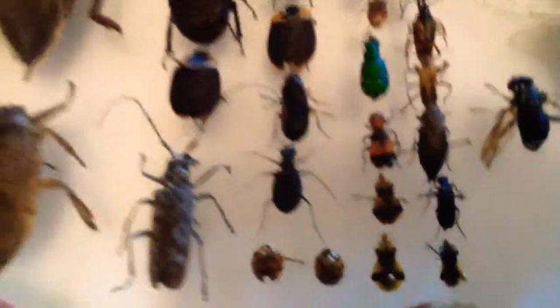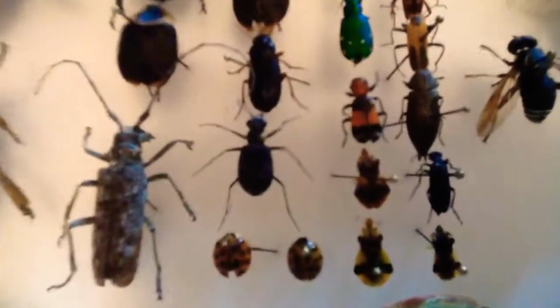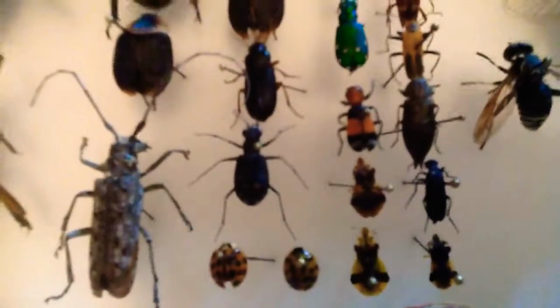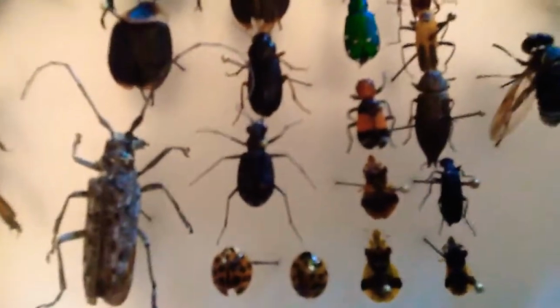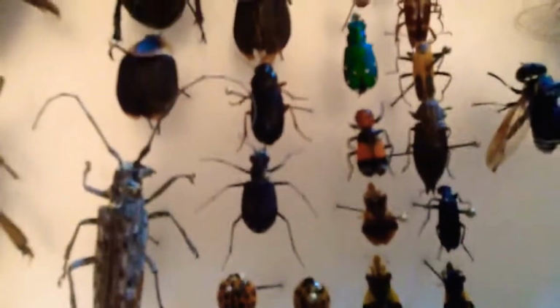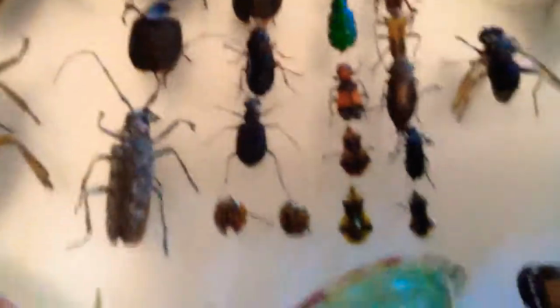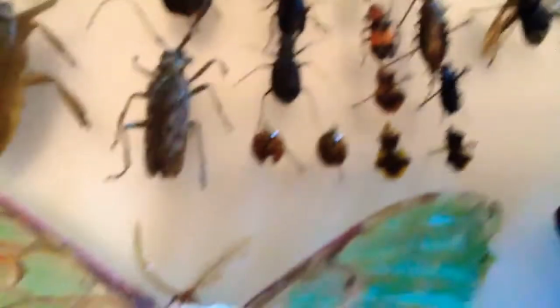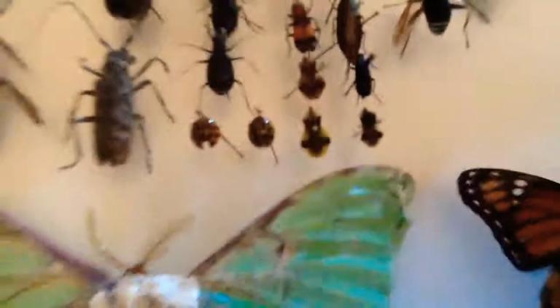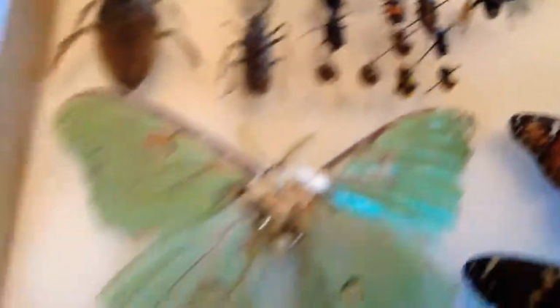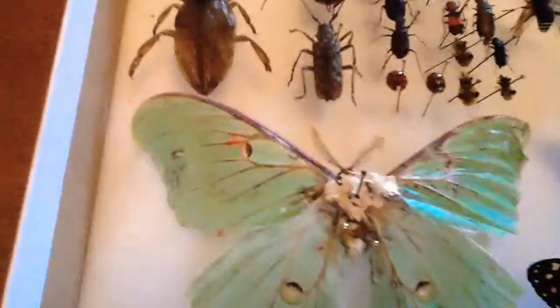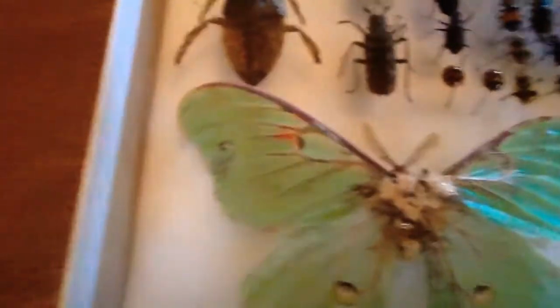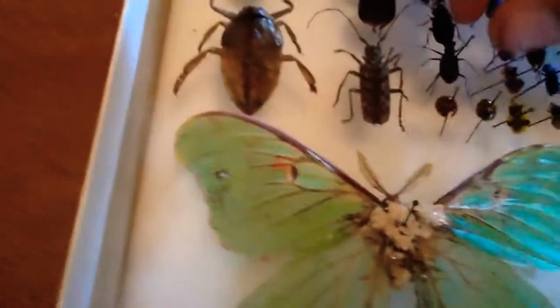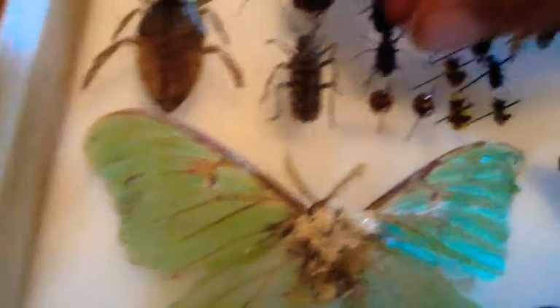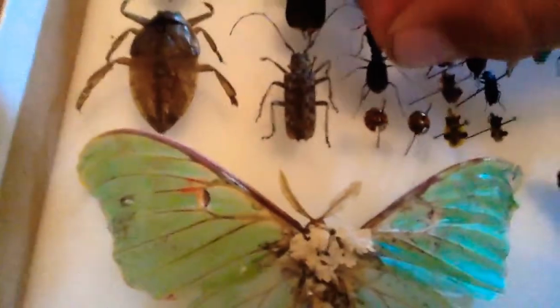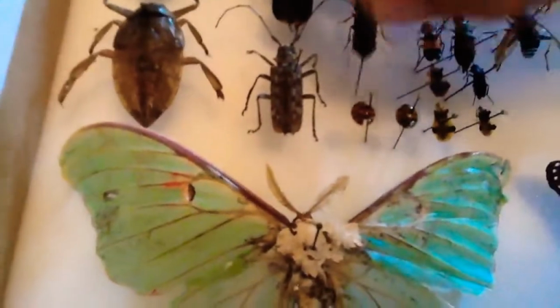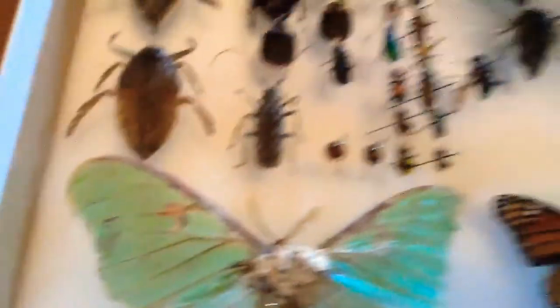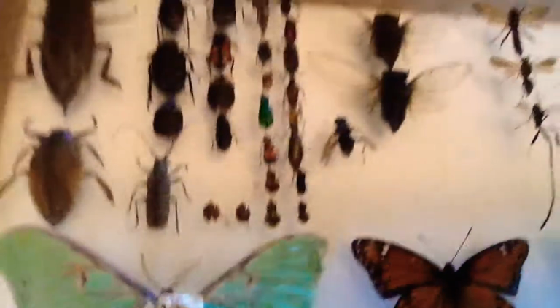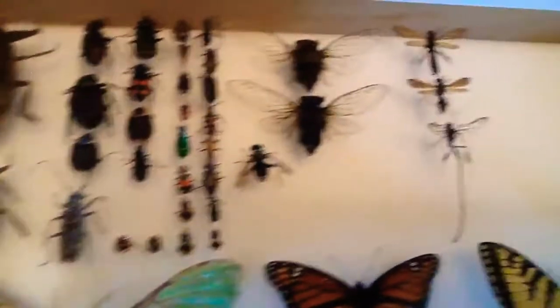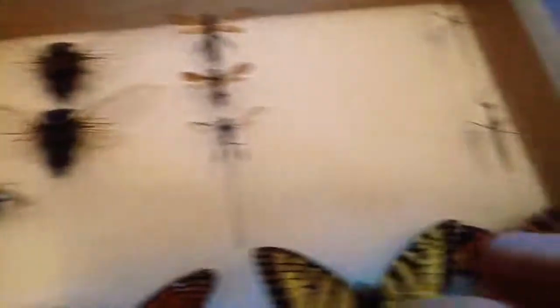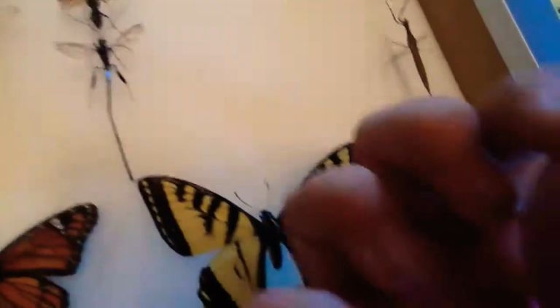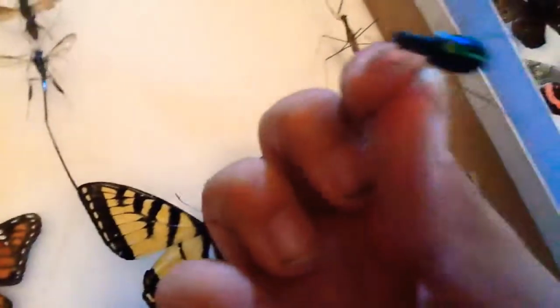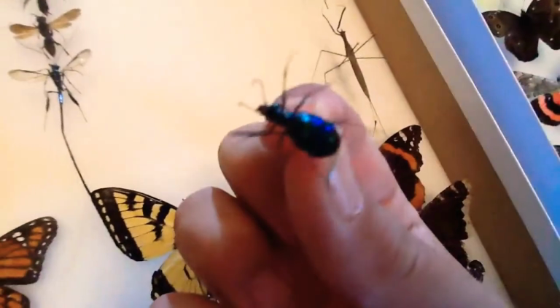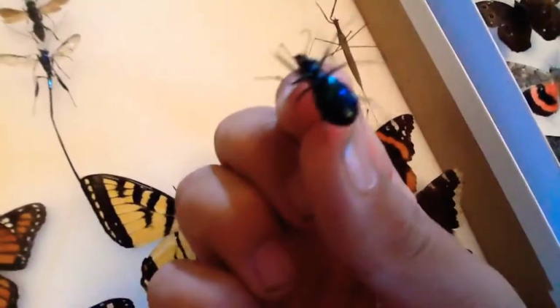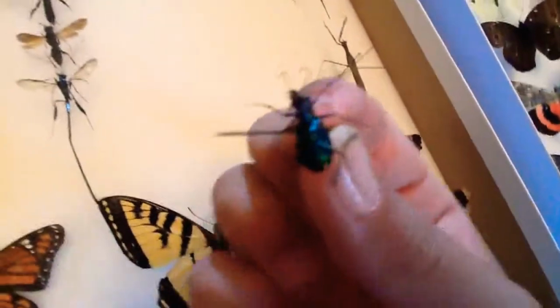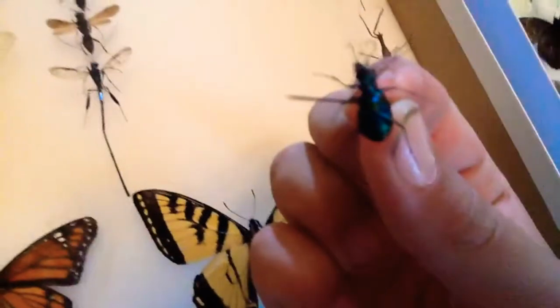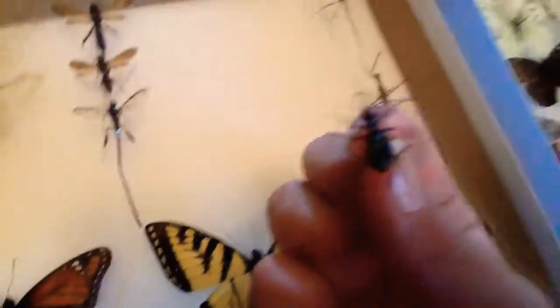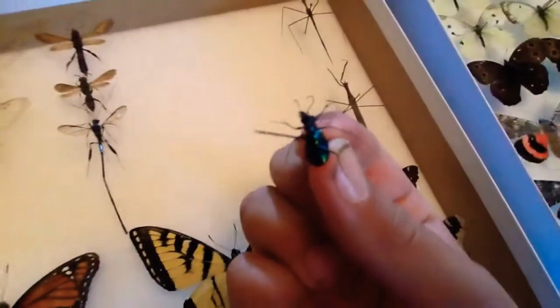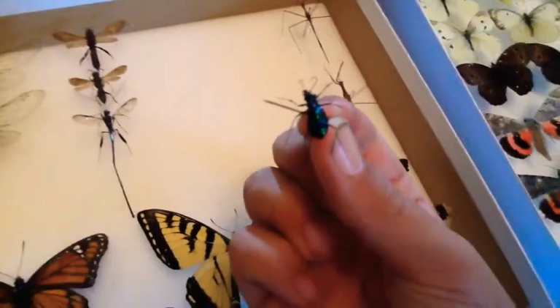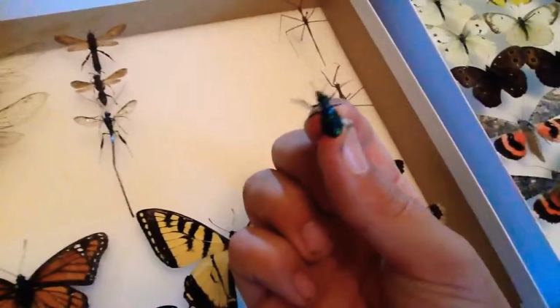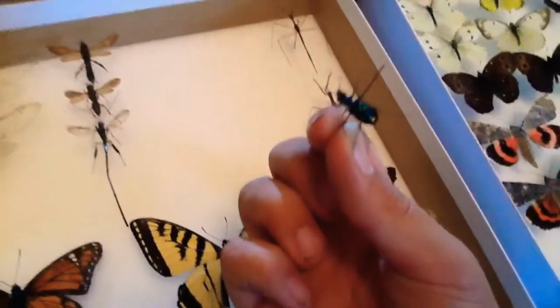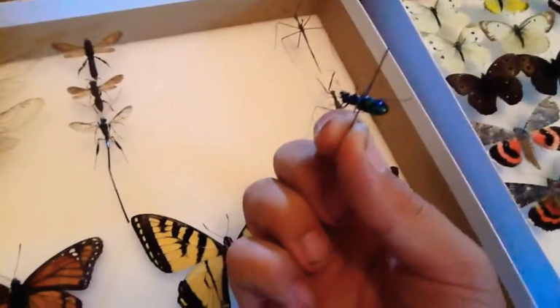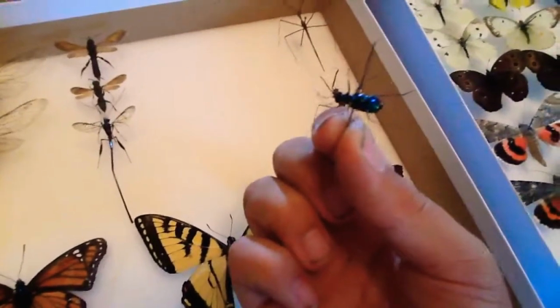We have a beautiful pega beetle. I'll show you — let me just take this and show you. I don't know if you can see, but it's really shiny on the bottom.